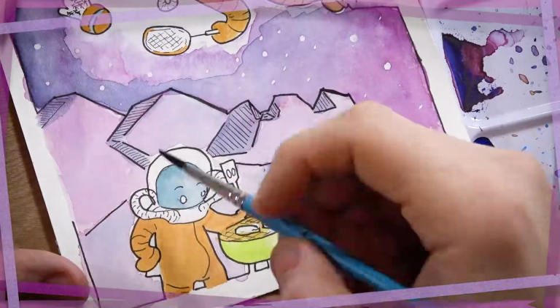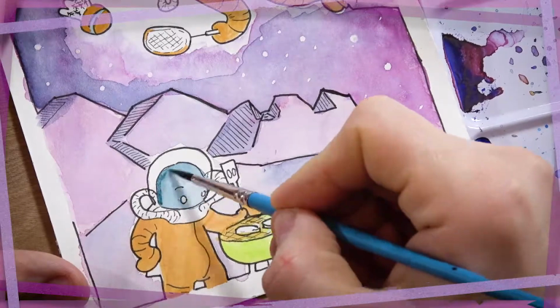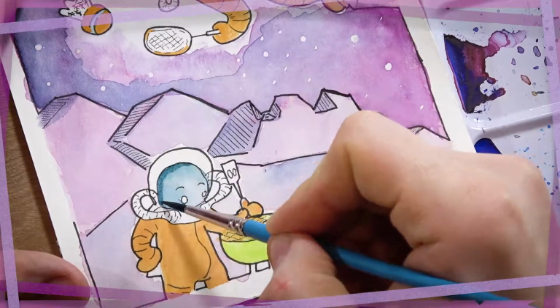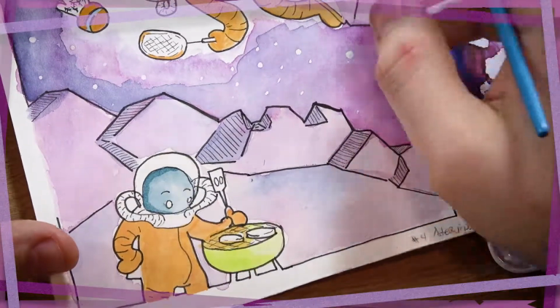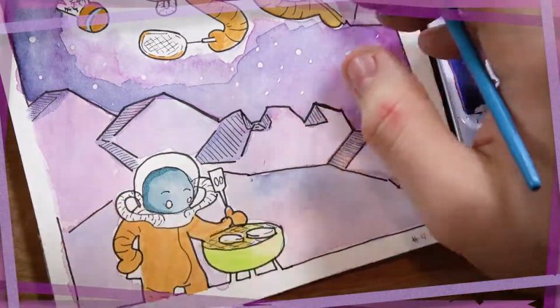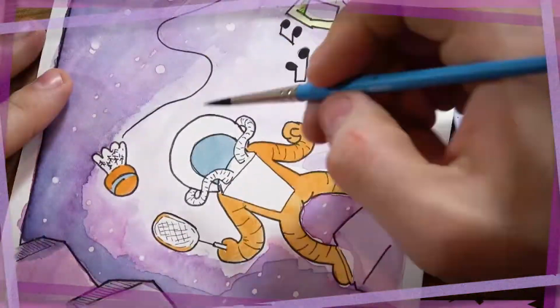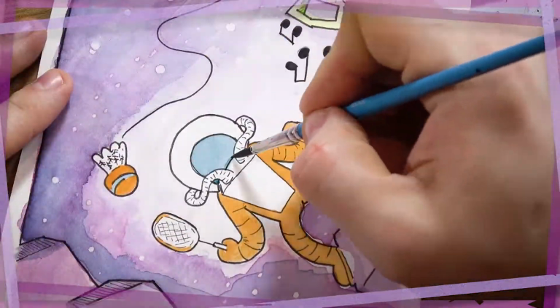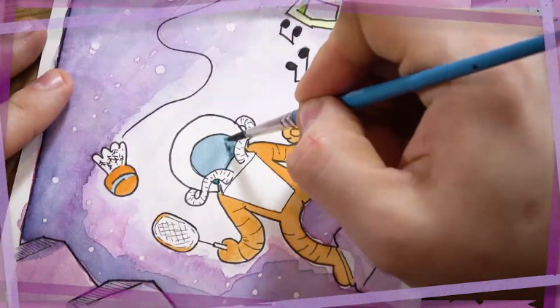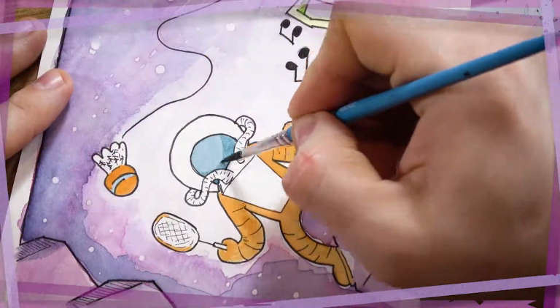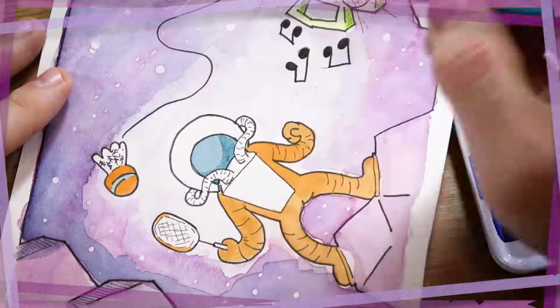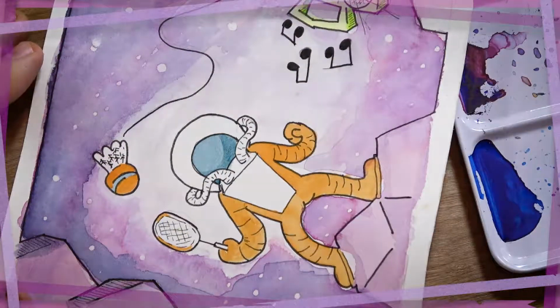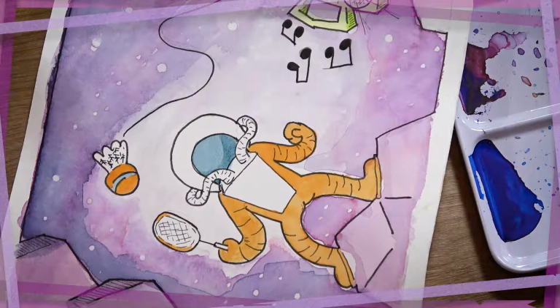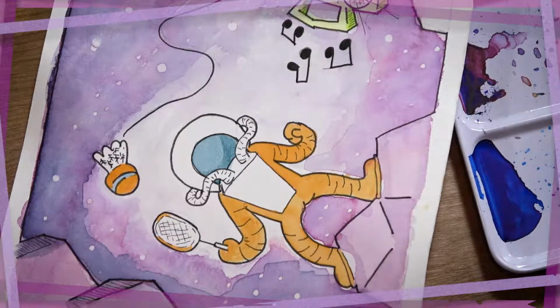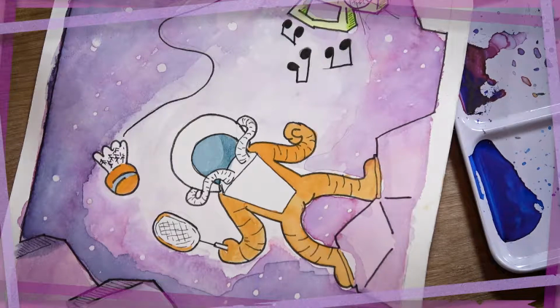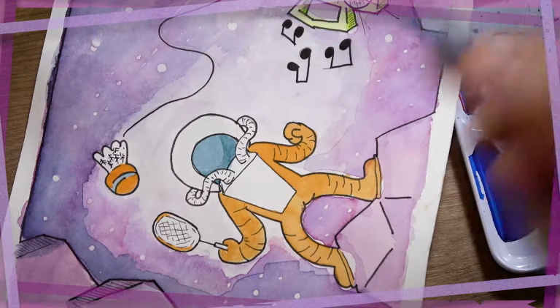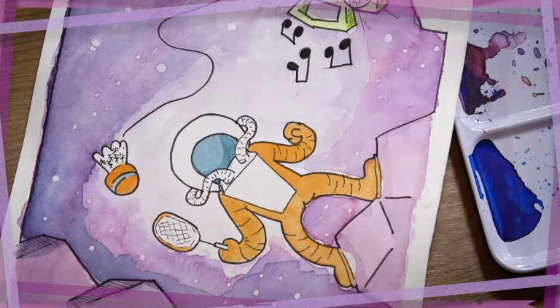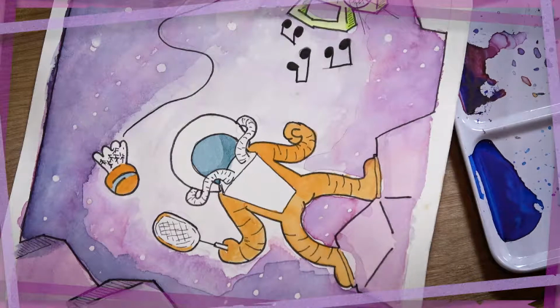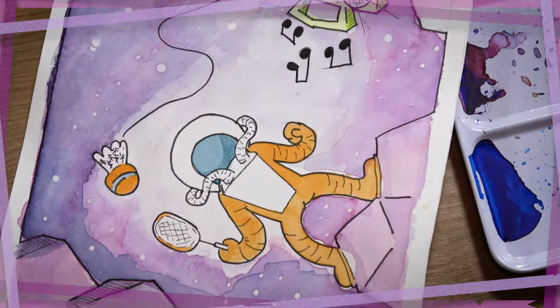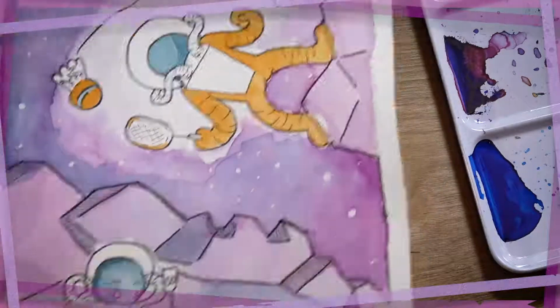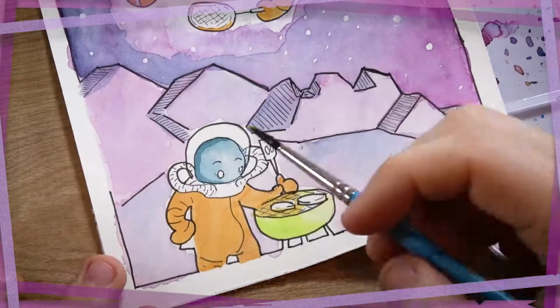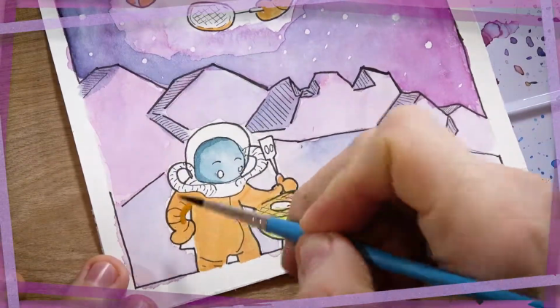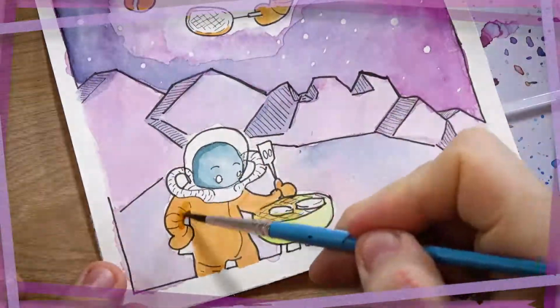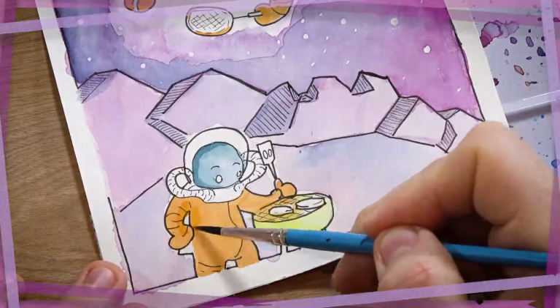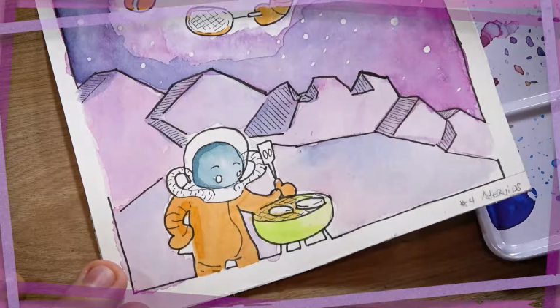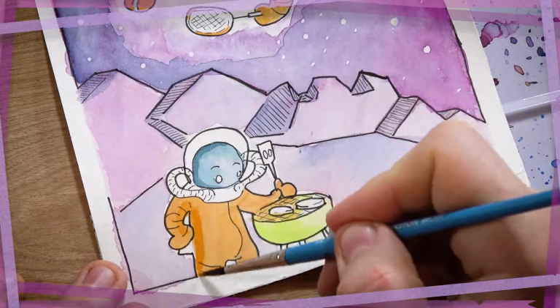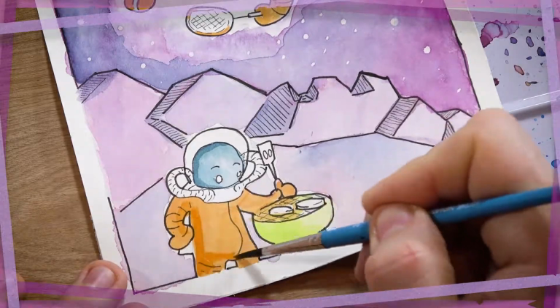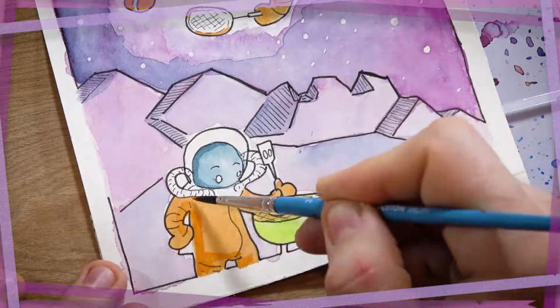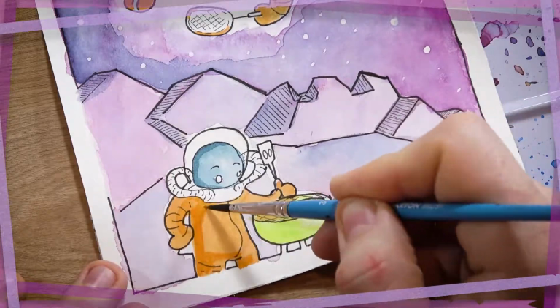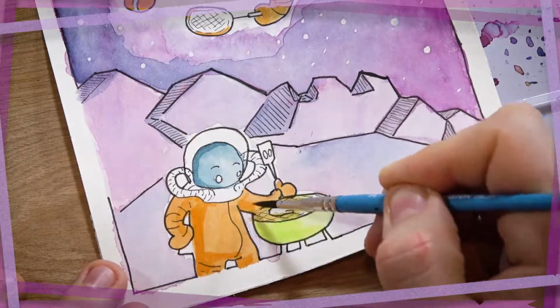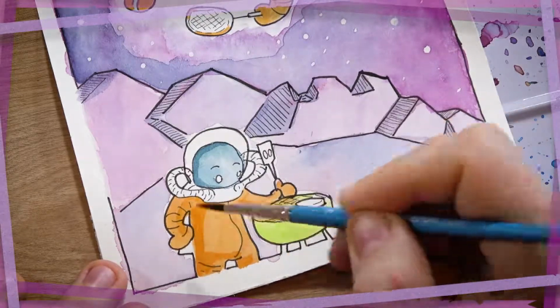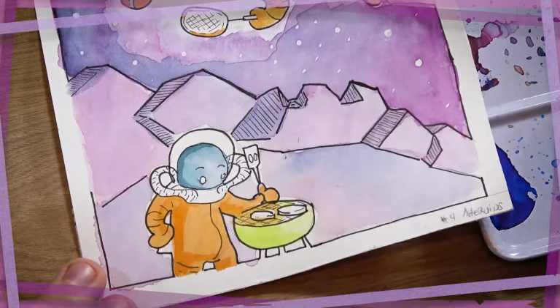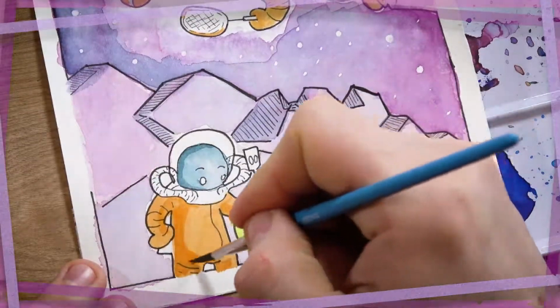I'm not super 100% in love with it, but I enjoy the colors I picked and I know I will do better in the future, which is the whole goal of these paintings — to just do better on my next one than I did on the previous one, not necessarily to be perfect each and every time.